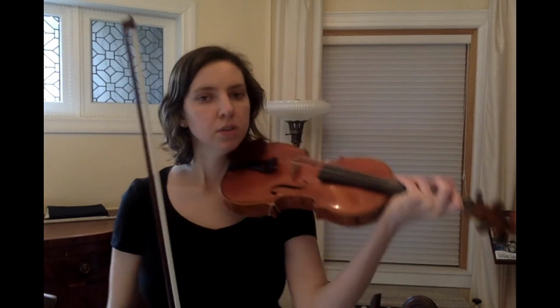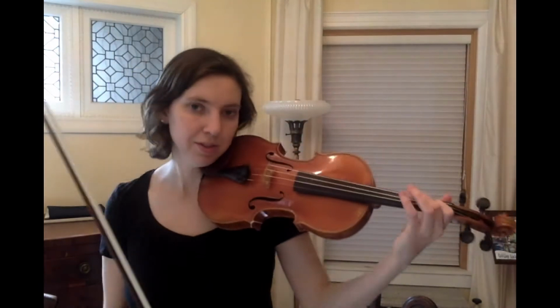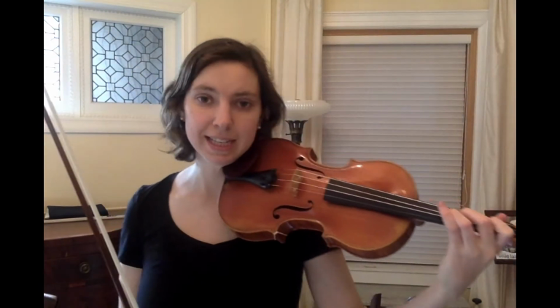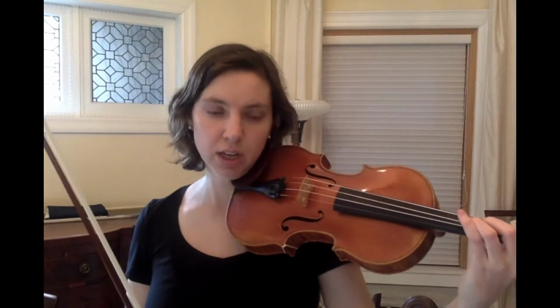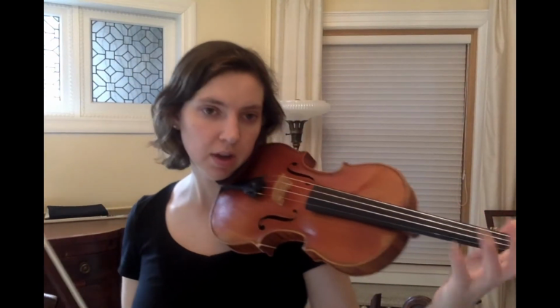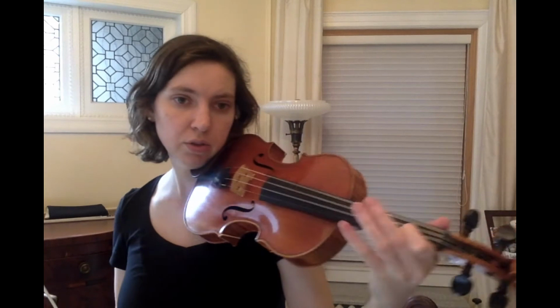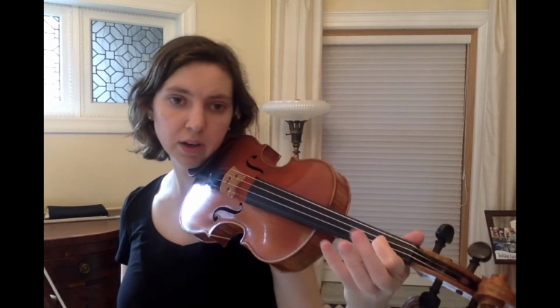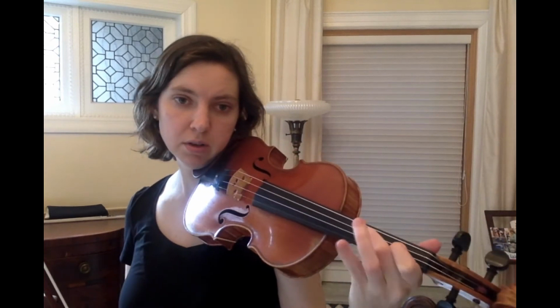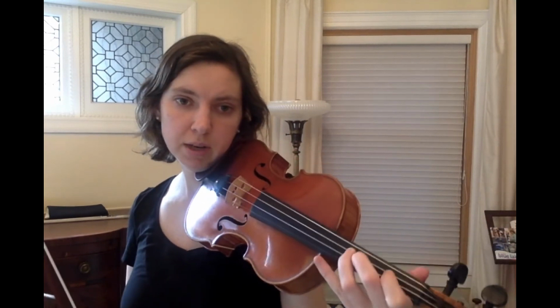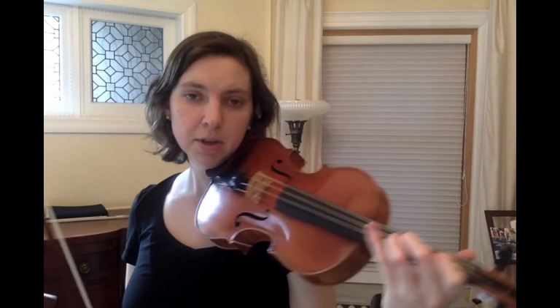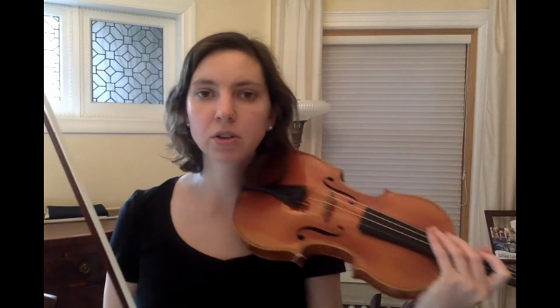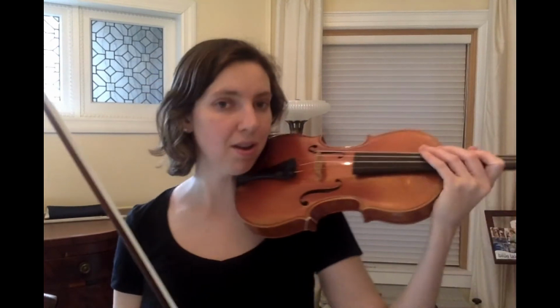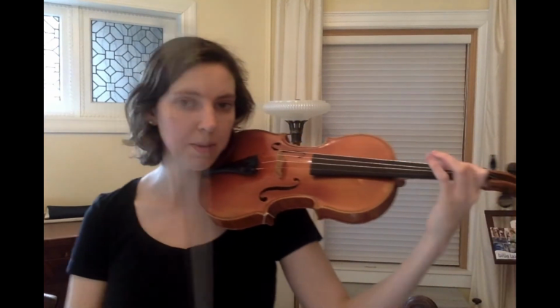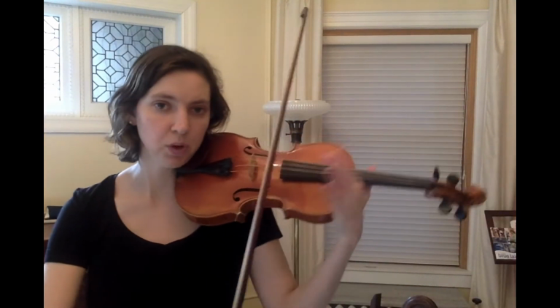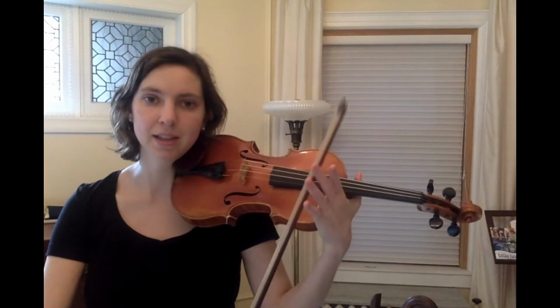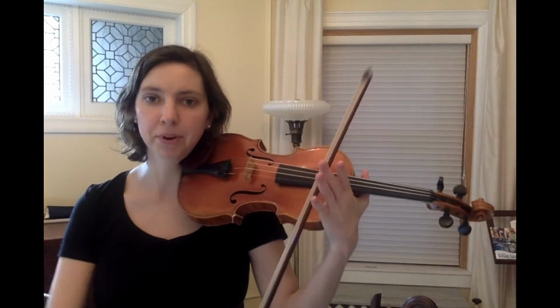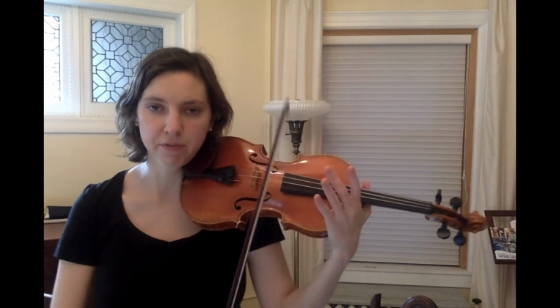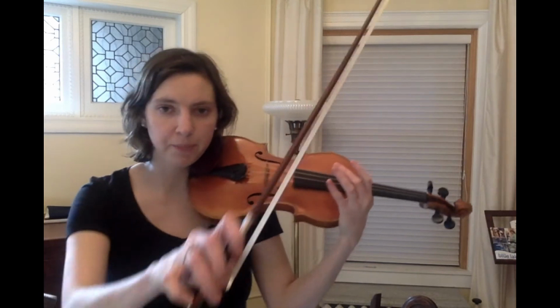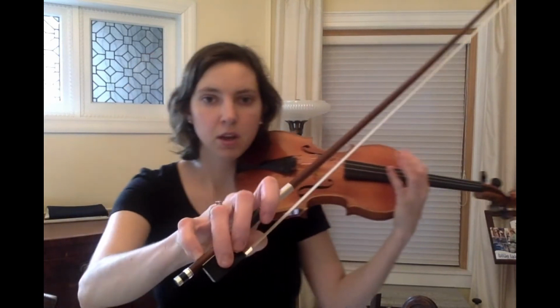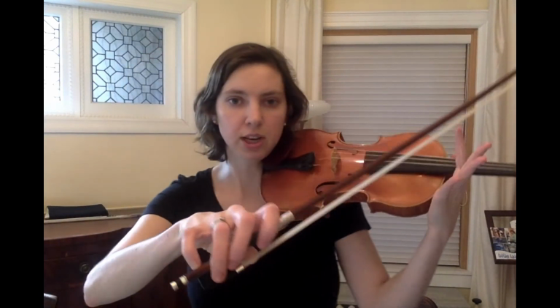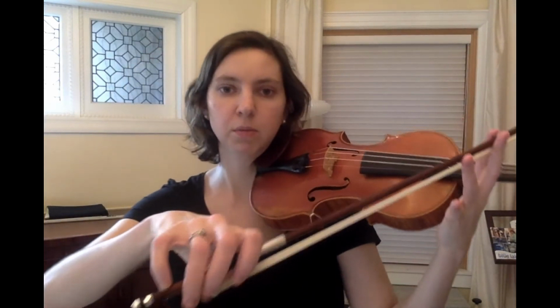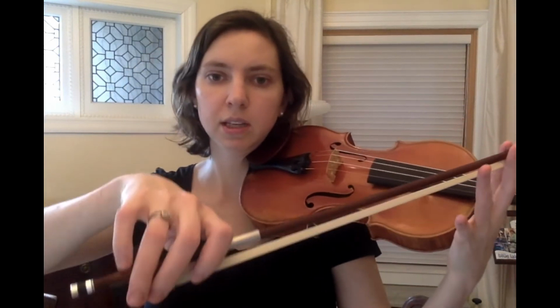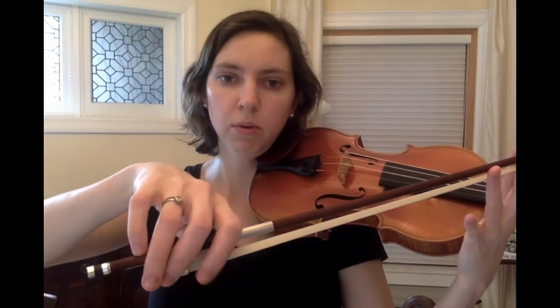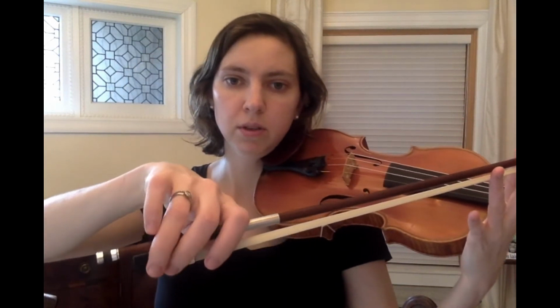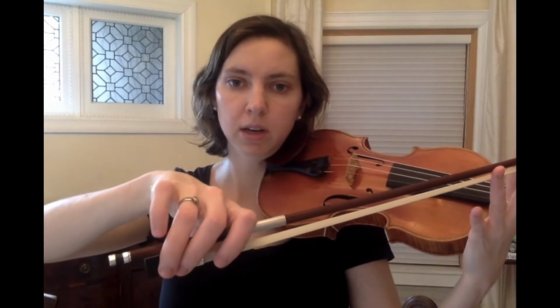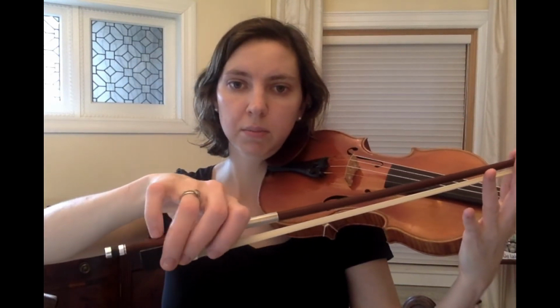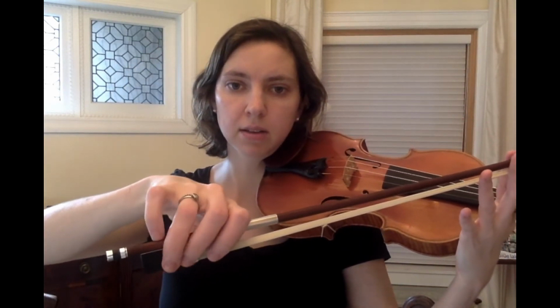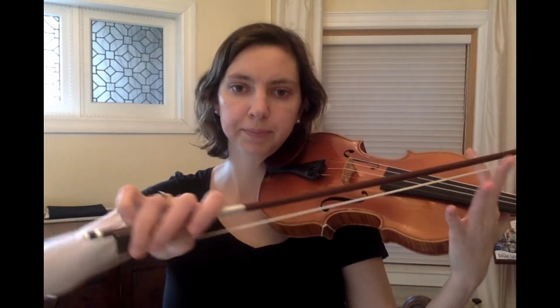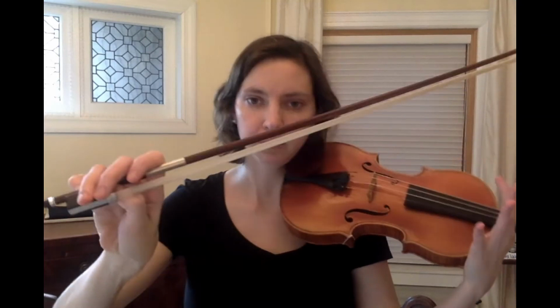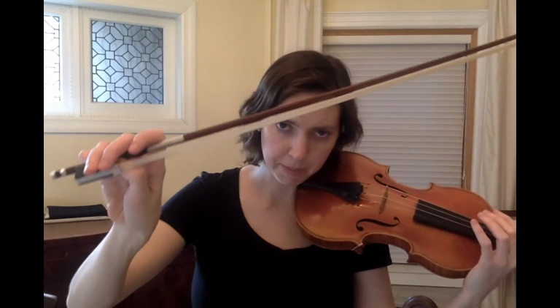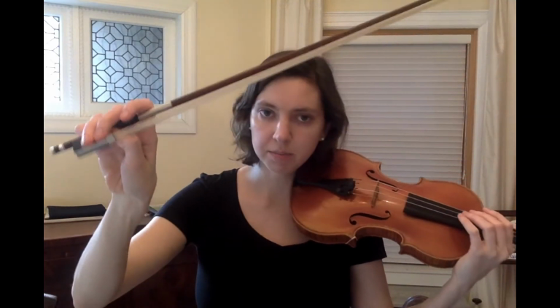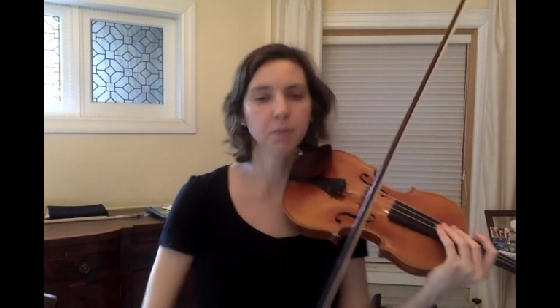This one starts on the D string, third finger — one, two, three — make sure your fingers are right on the tape. We're going to play this in the upper half of the bow, so check that you have a really nice bow hold — curled pinky on top and thumb as always.